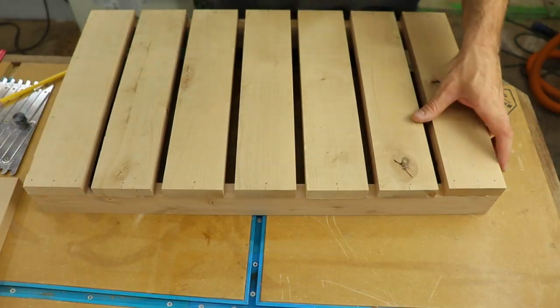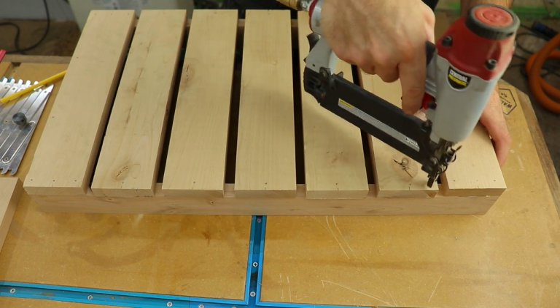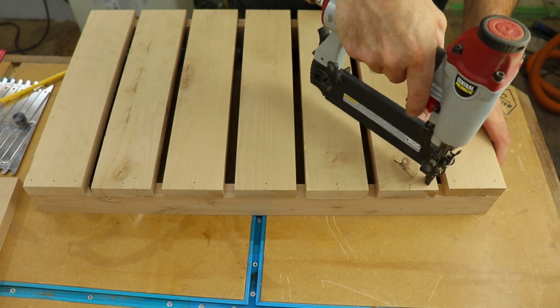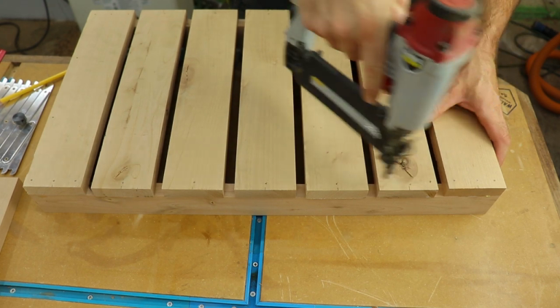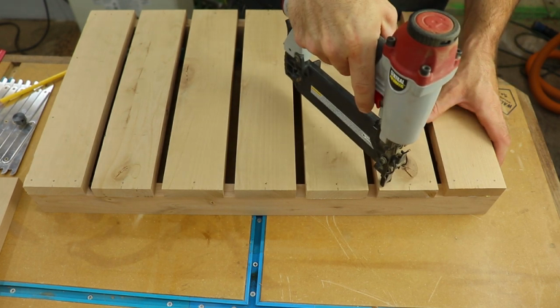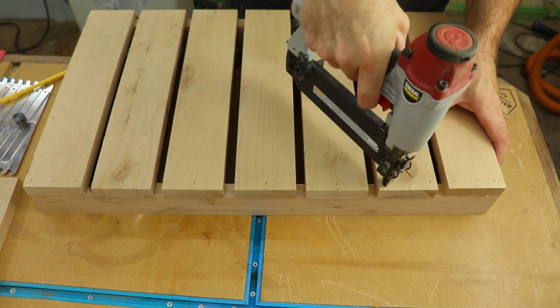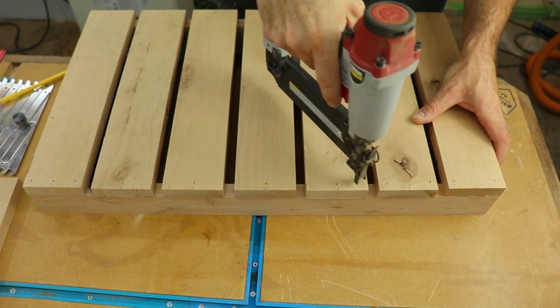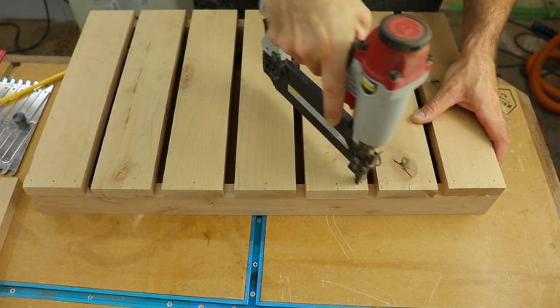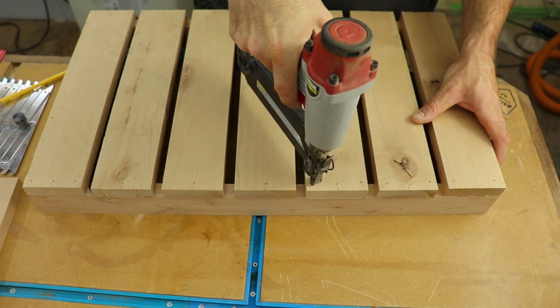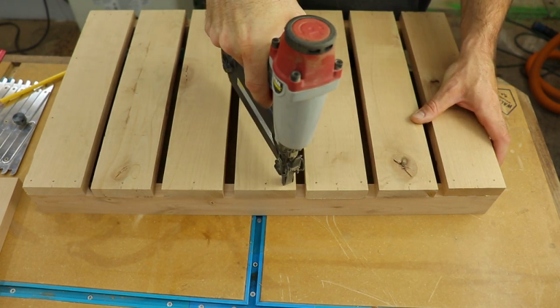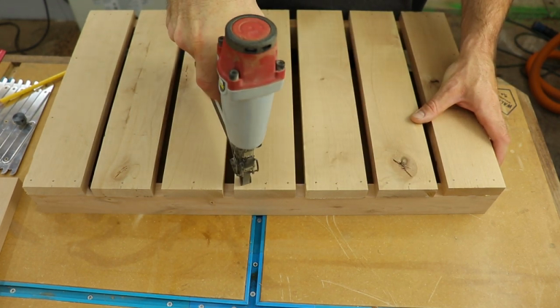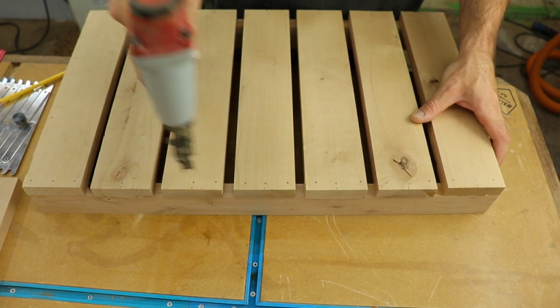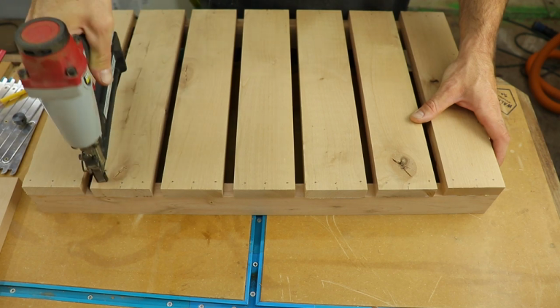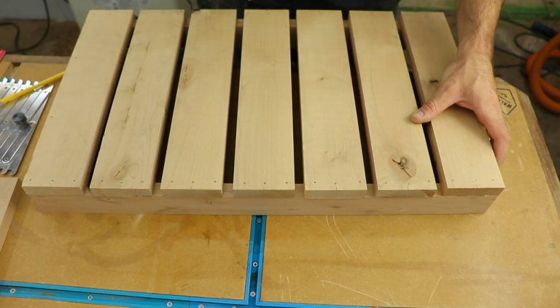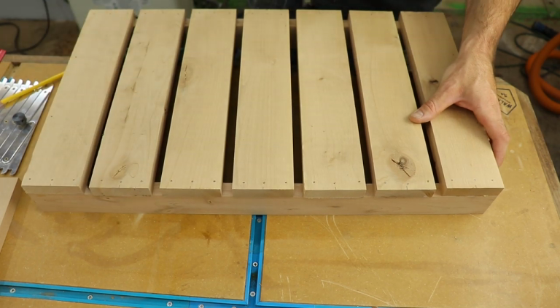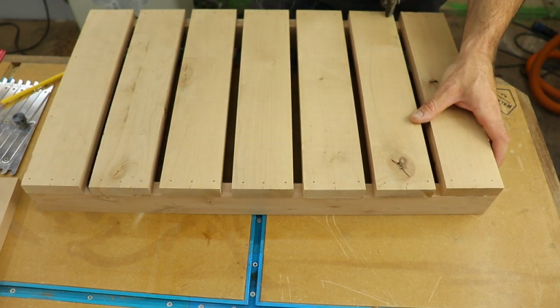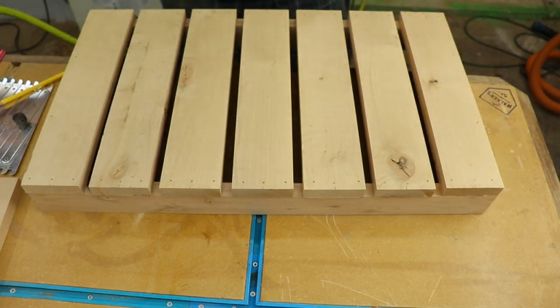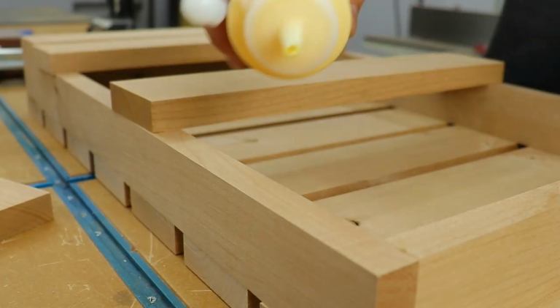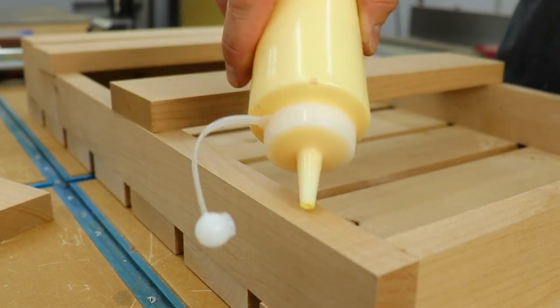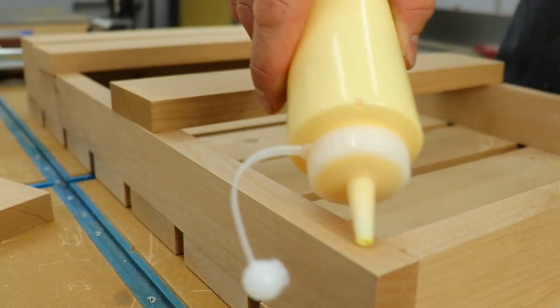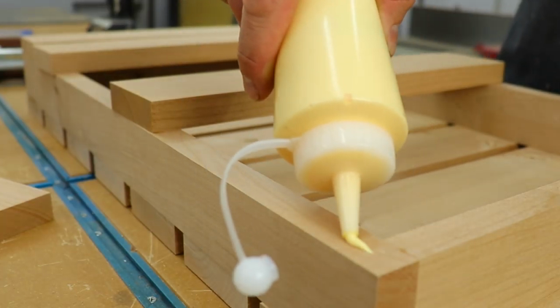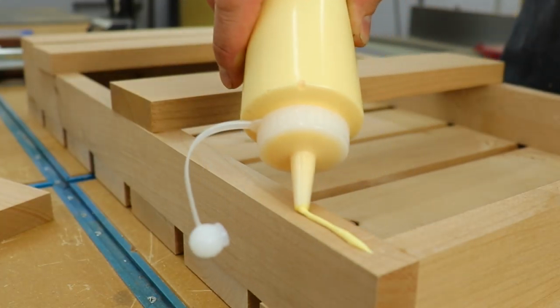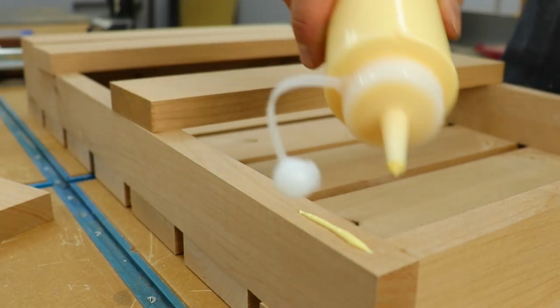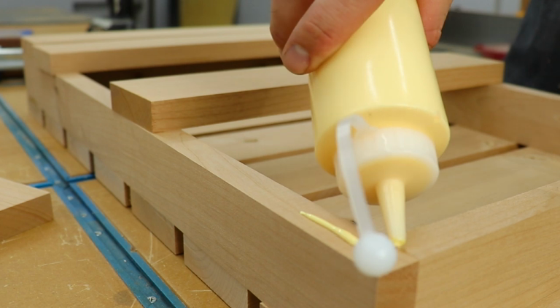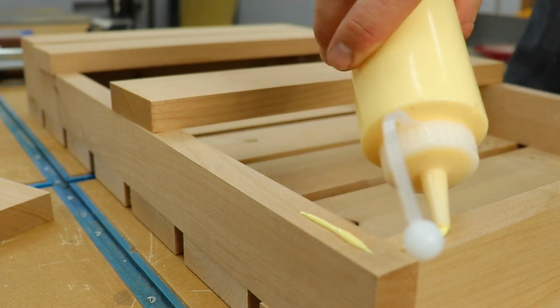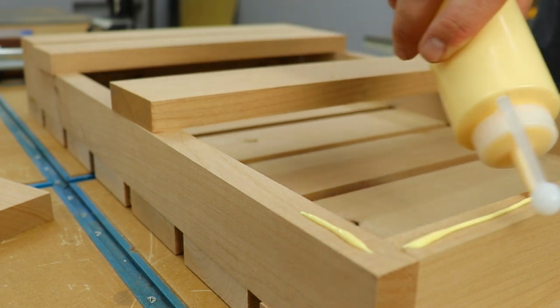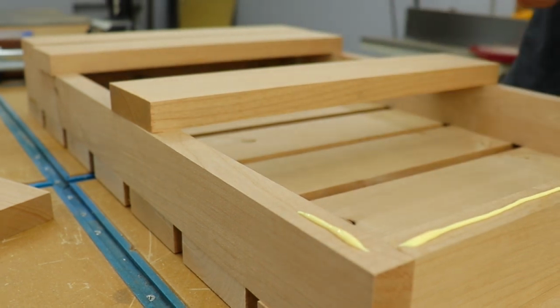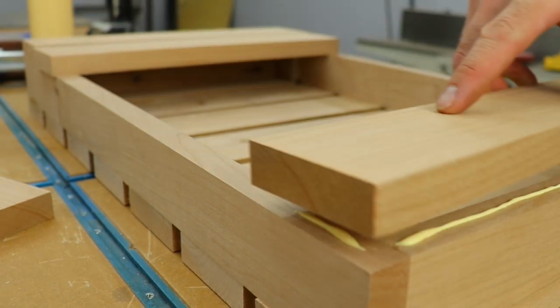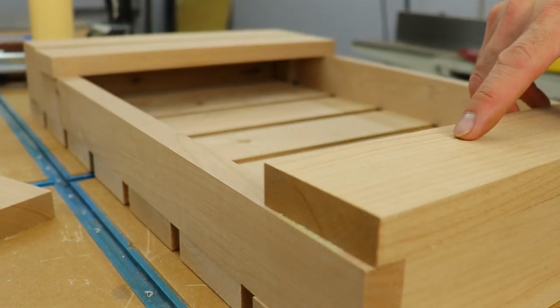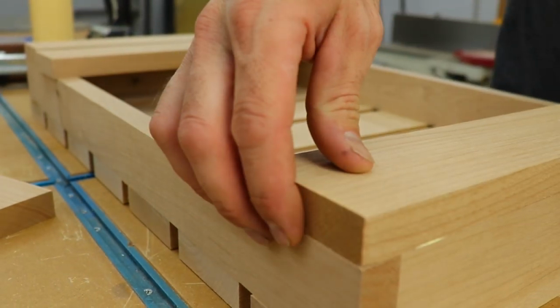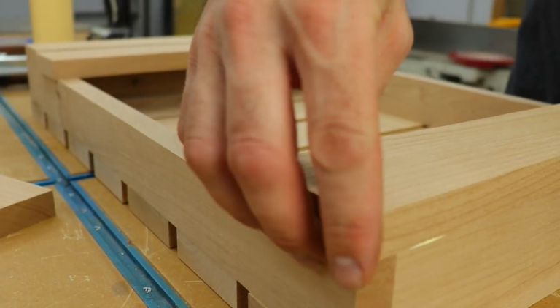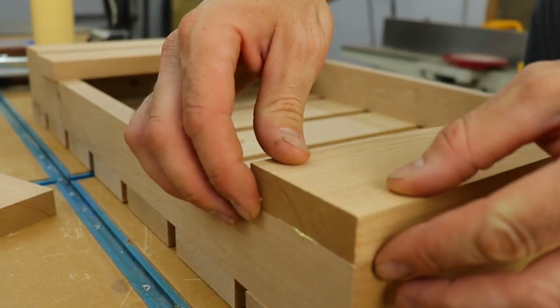After I had everything tacked down, I could go back and fully secure all the slats in place. Flipping it over, I could start attaching the top slats, gluing and nailing on the outer ones first, and then attaching the inner ones with three-quarter inch spacing.